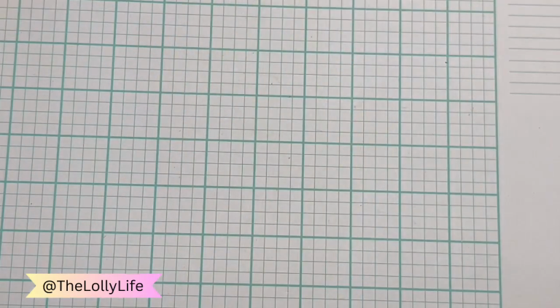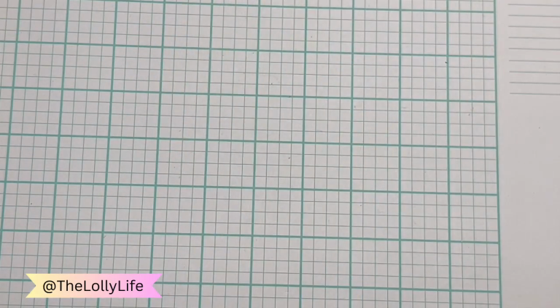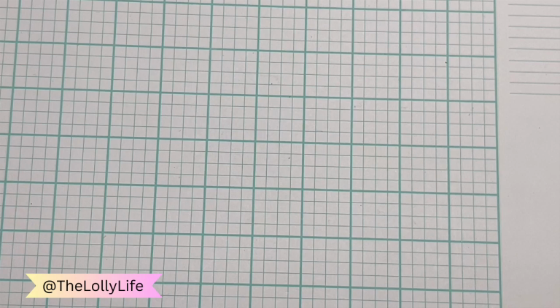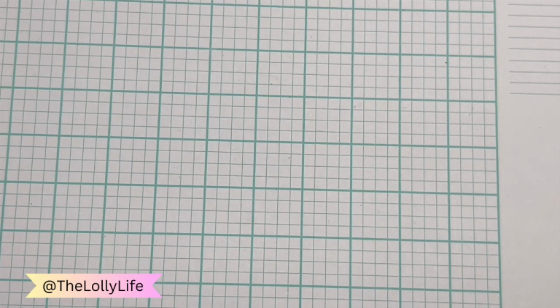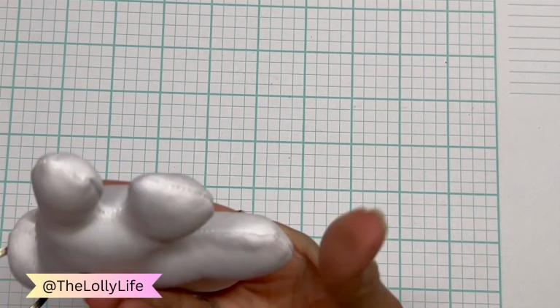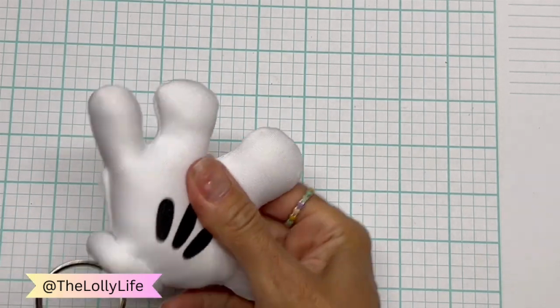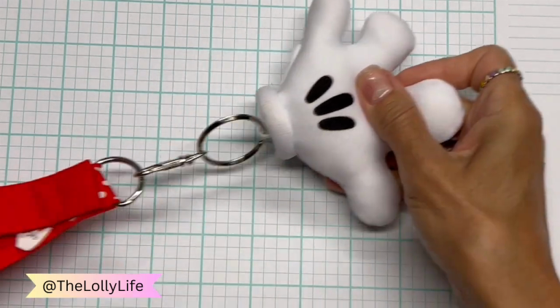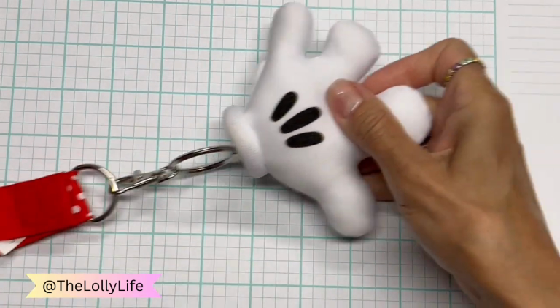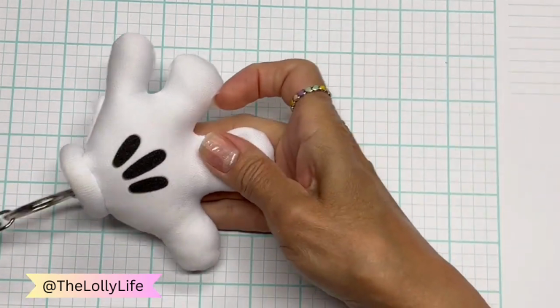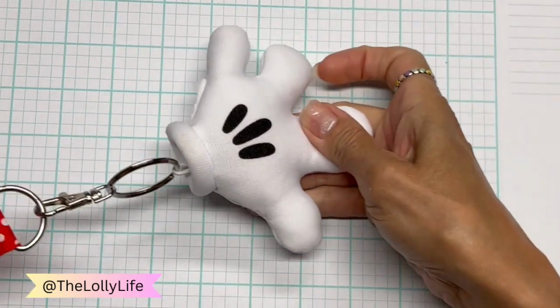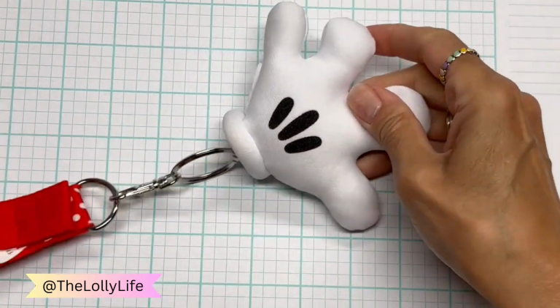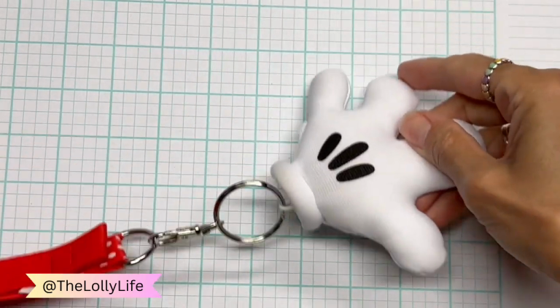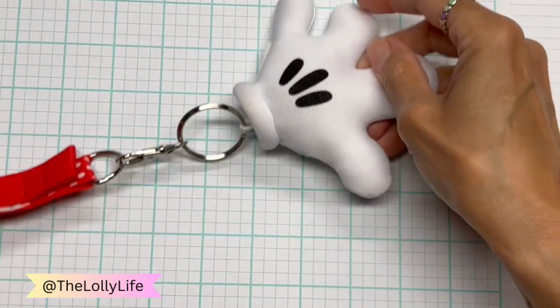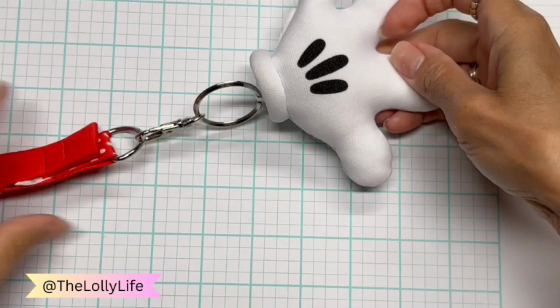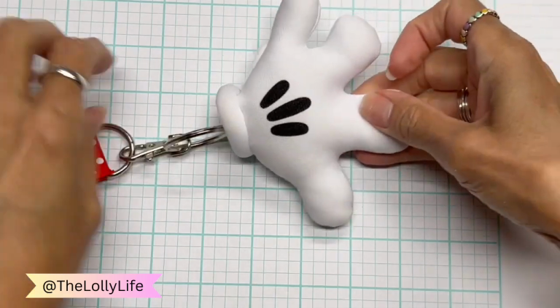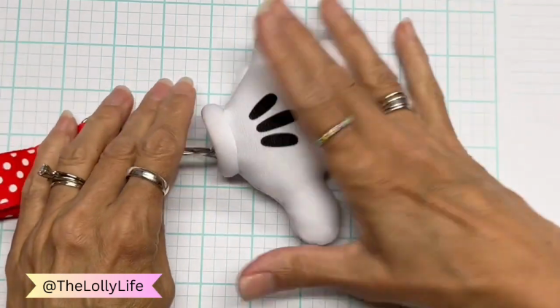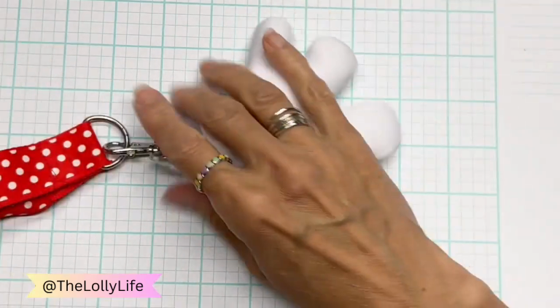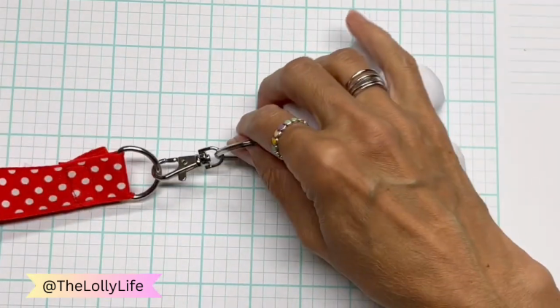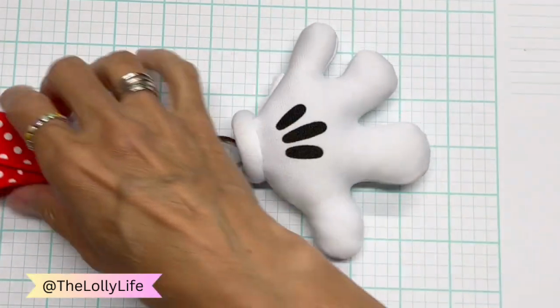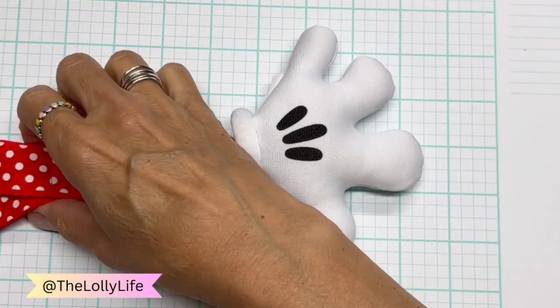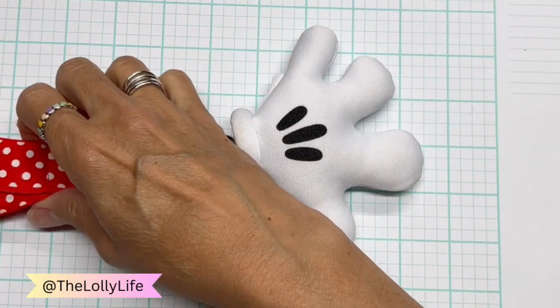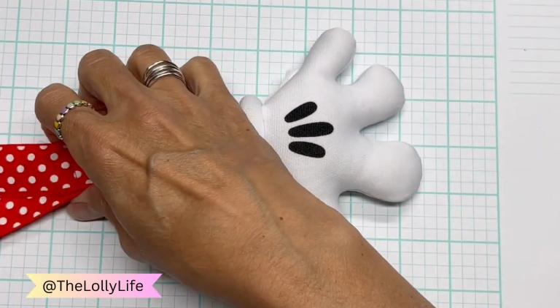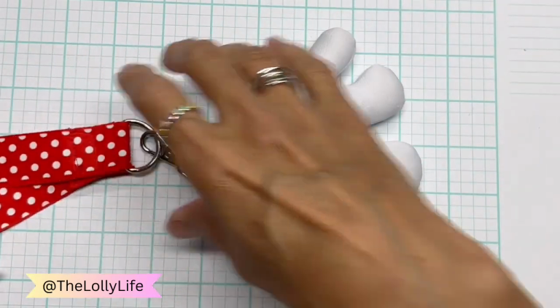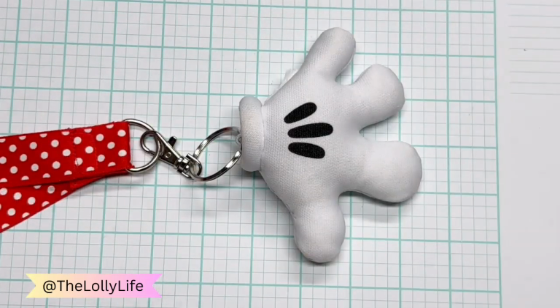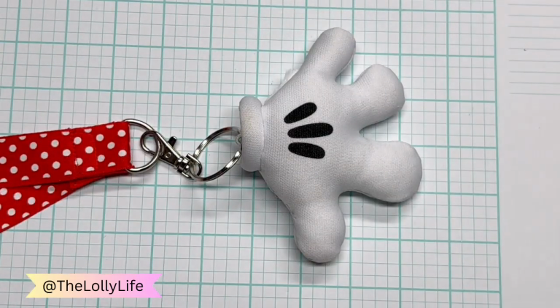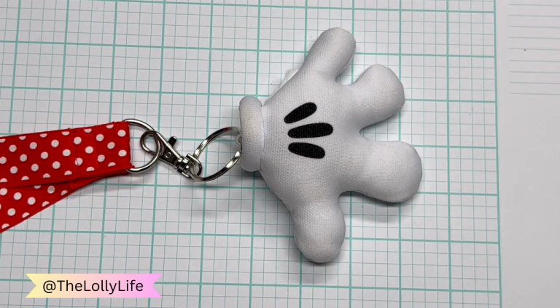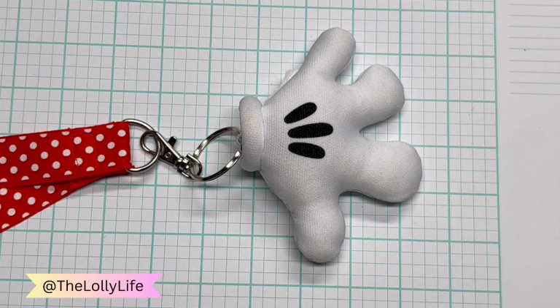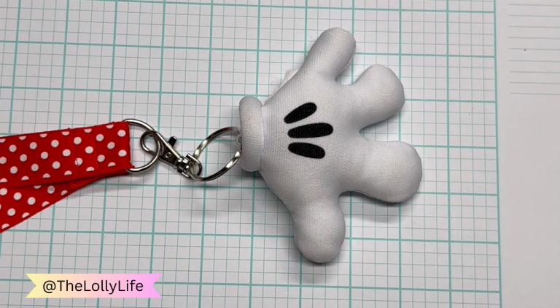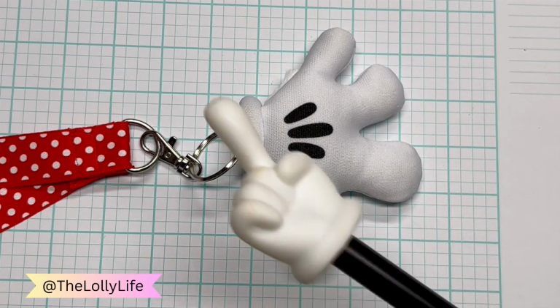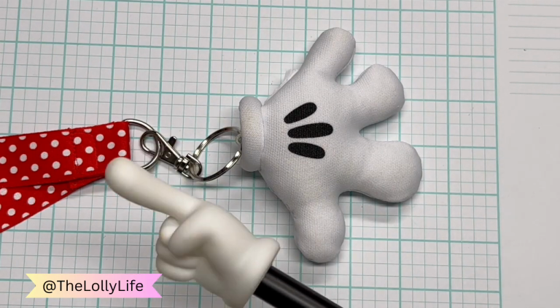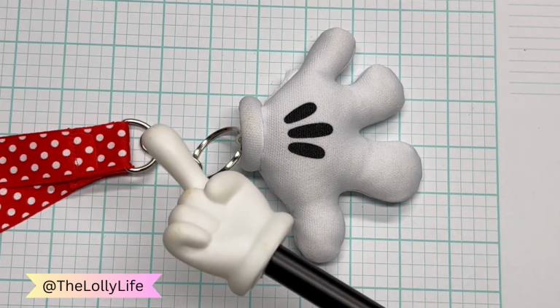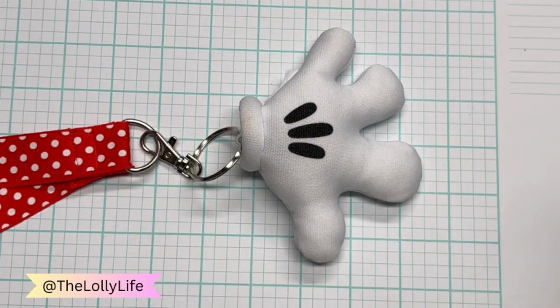One of my first times to Disneyland, I got the lanyard and I bought that little Mickey glove. I just think that is so adorable. And on many of my craft videos, I use this as my pointer tool.